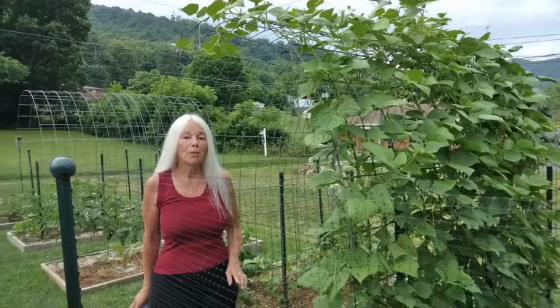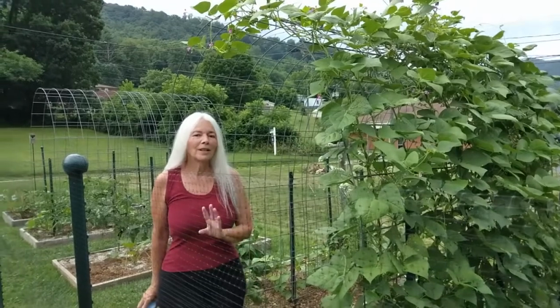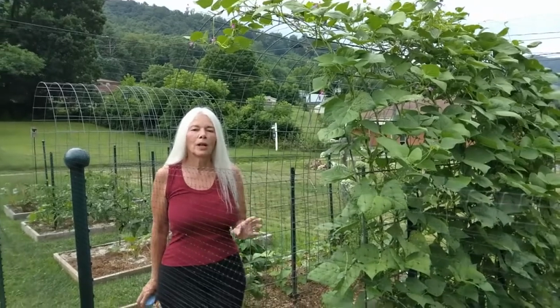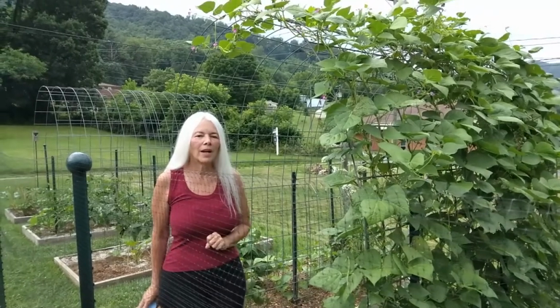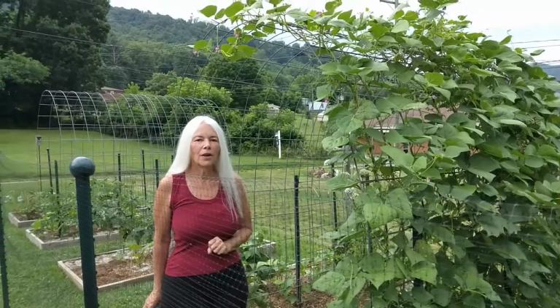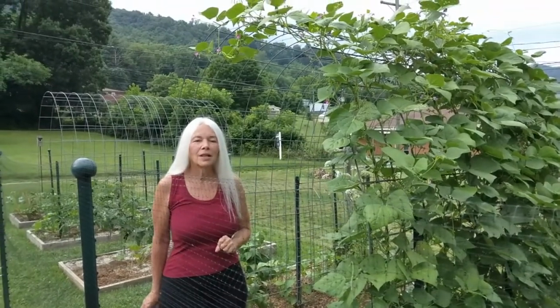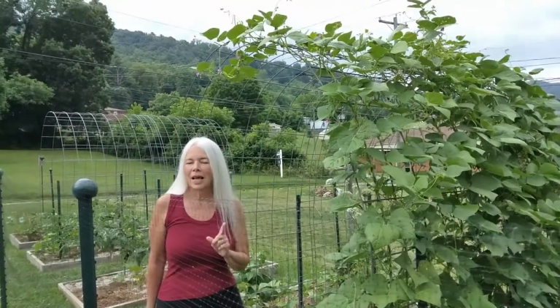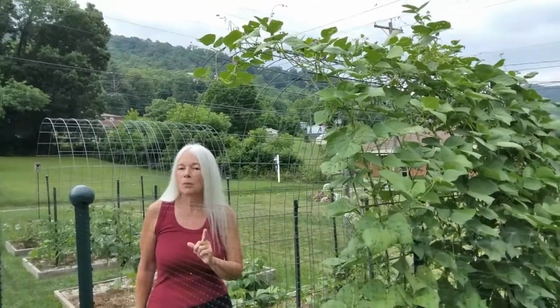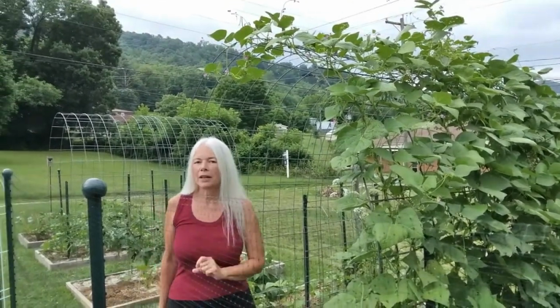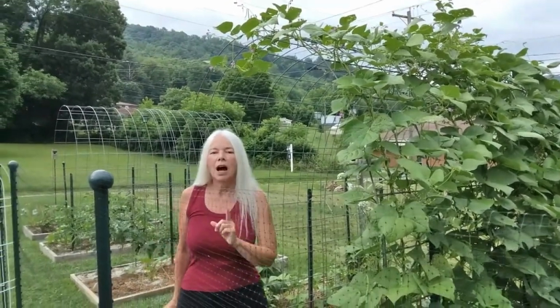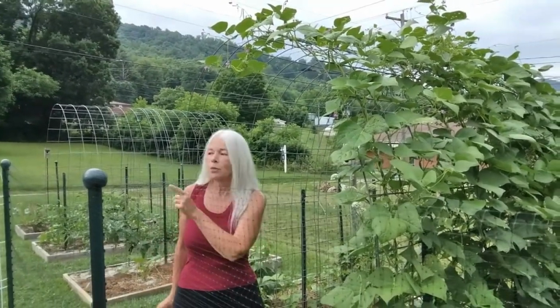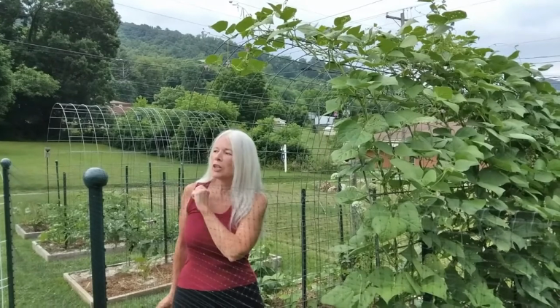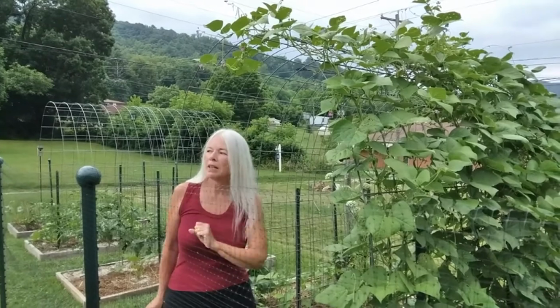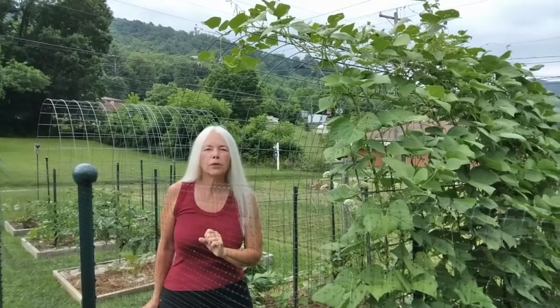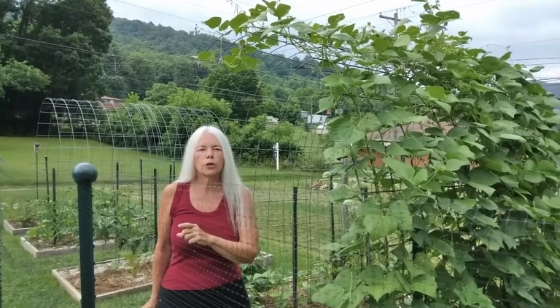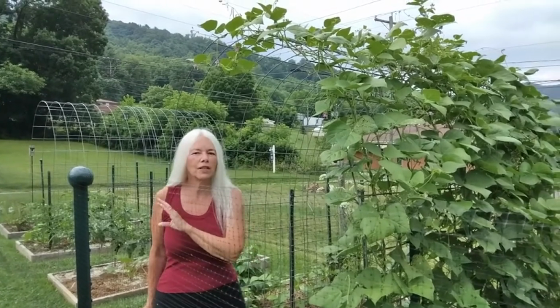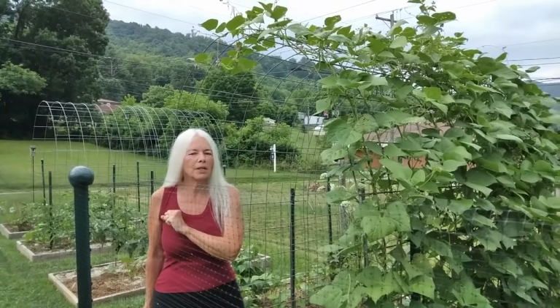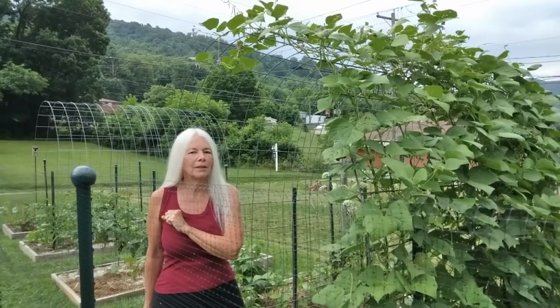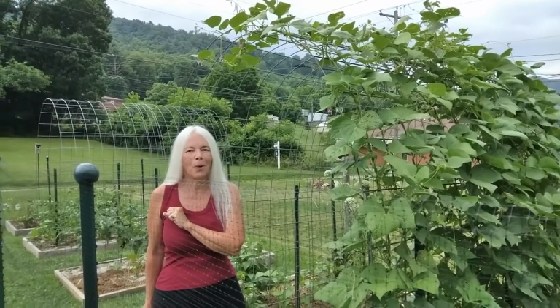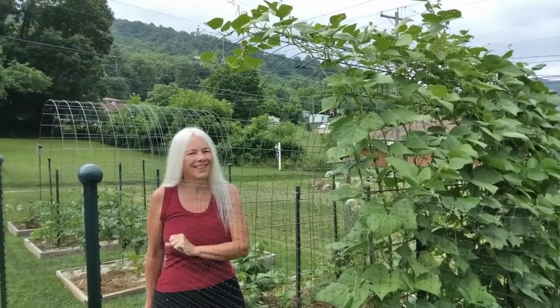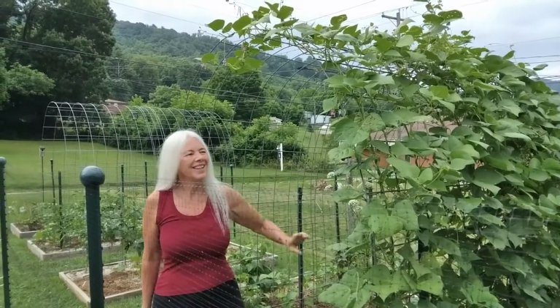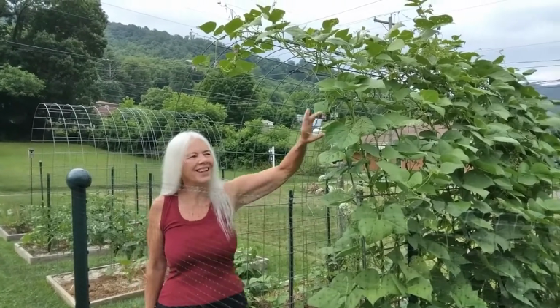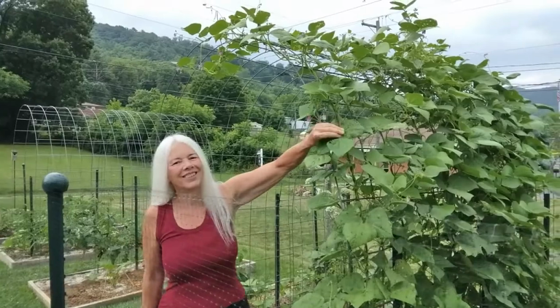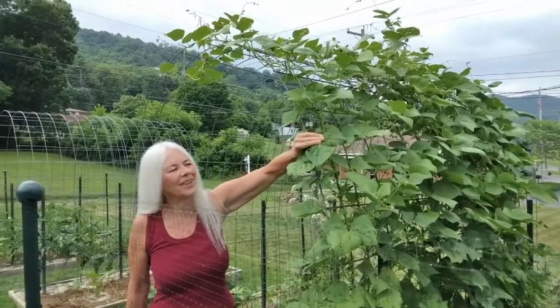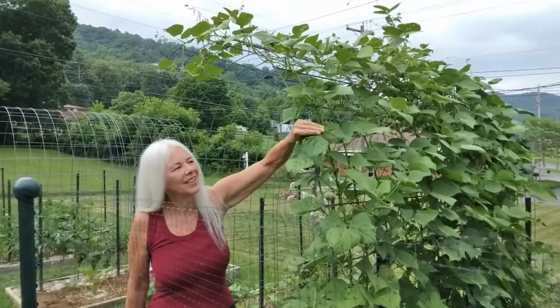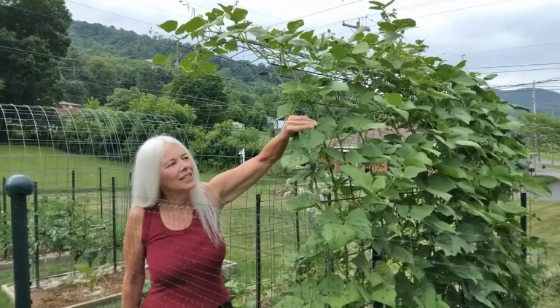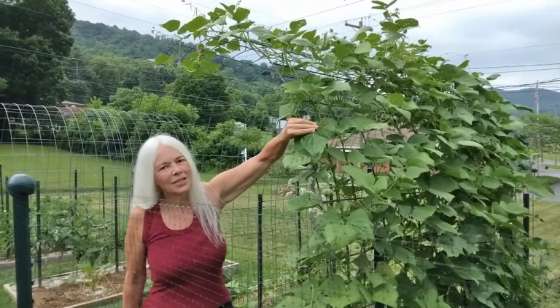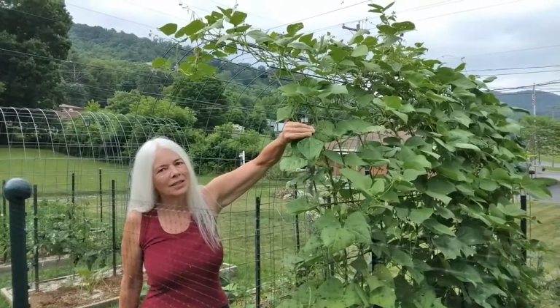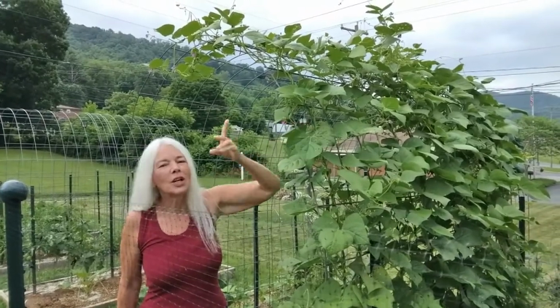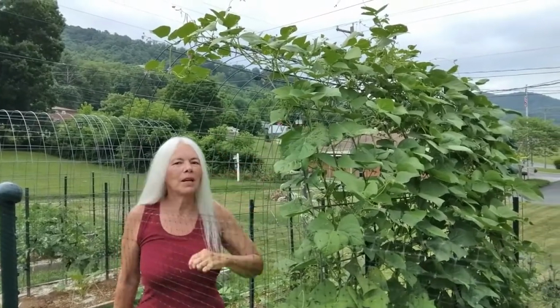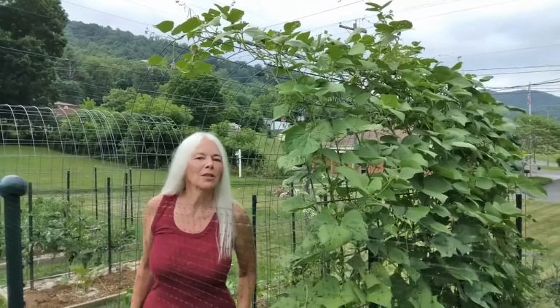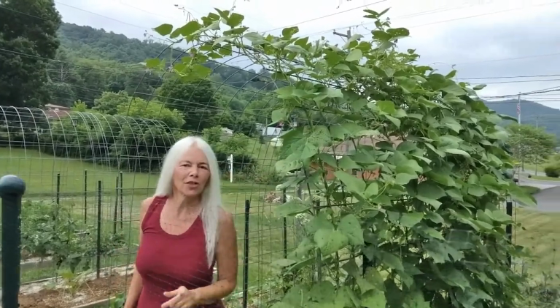Good morning. Welcome to White-Haired Gardener. Last time we chatted, I was telling you about an evil scourge, the Japanese beetle. Well, it's not the only one. See this? Come with me, I've got something to show you.